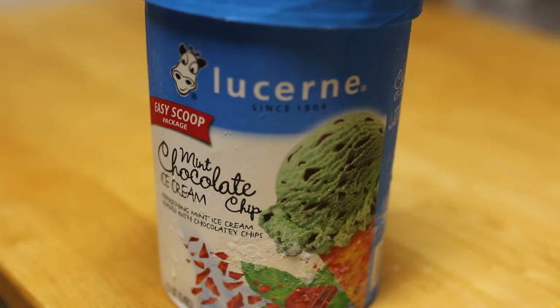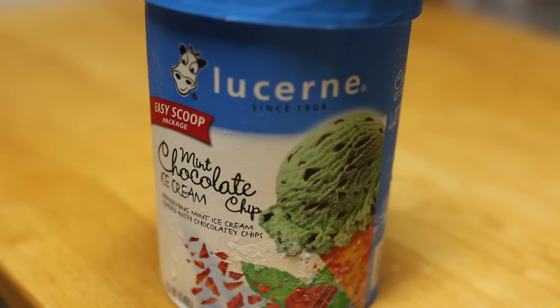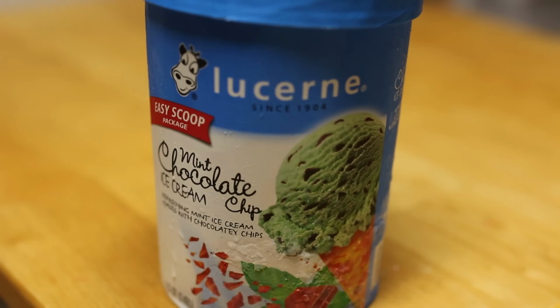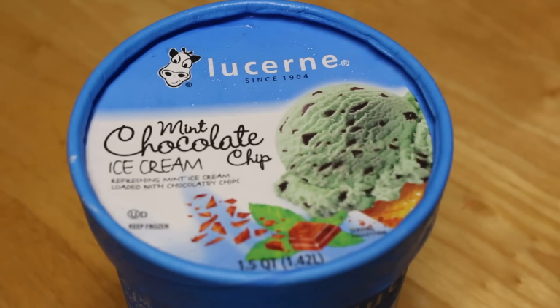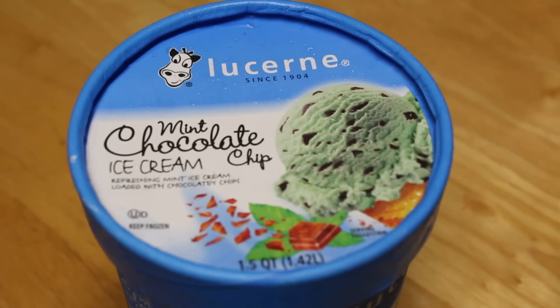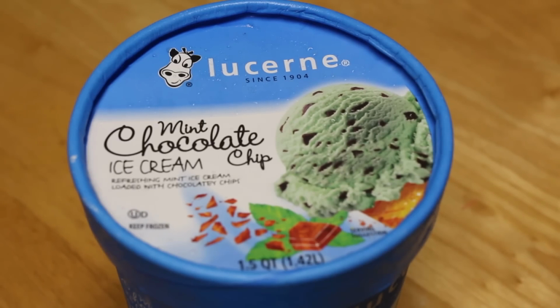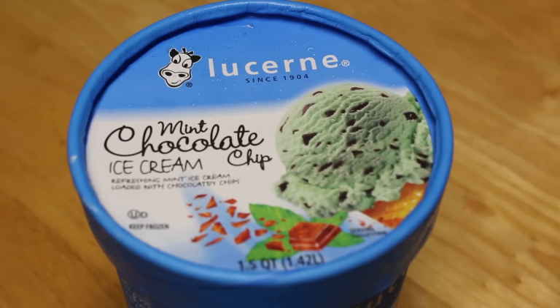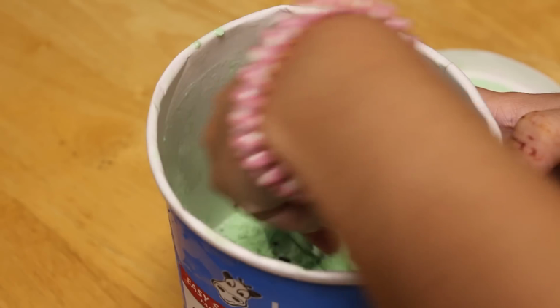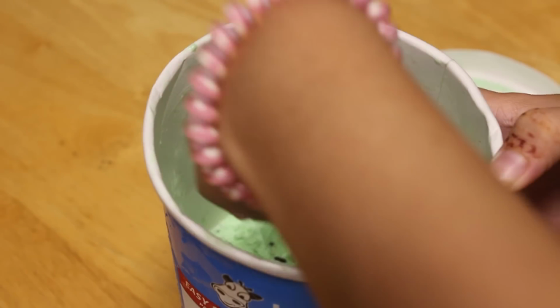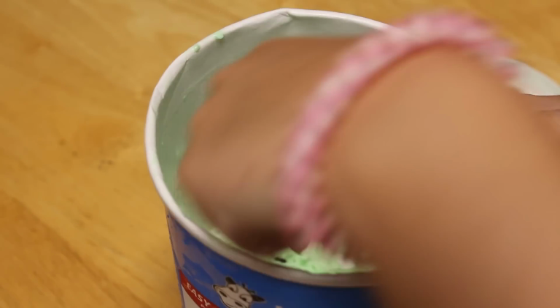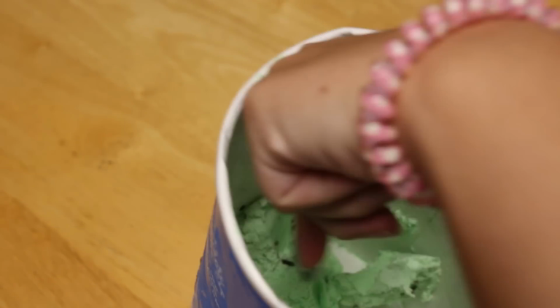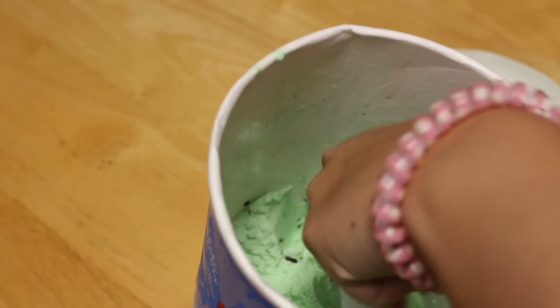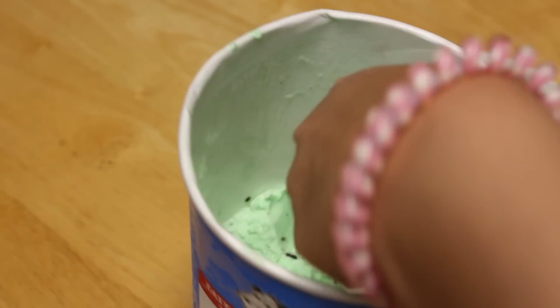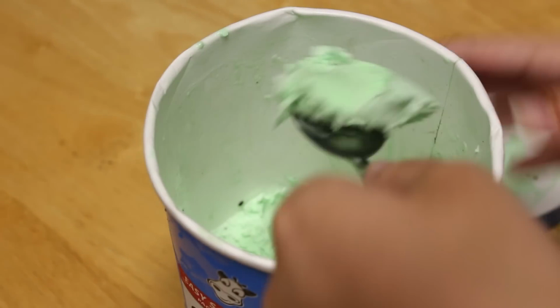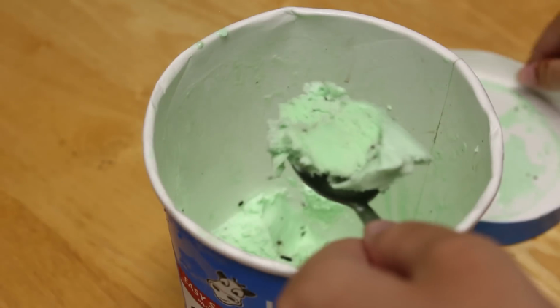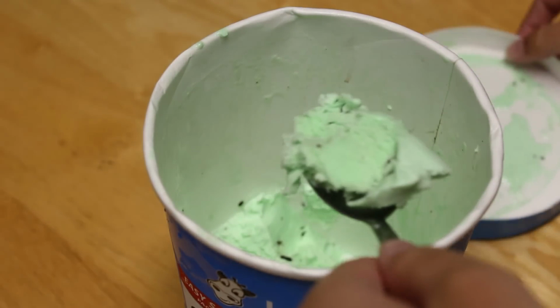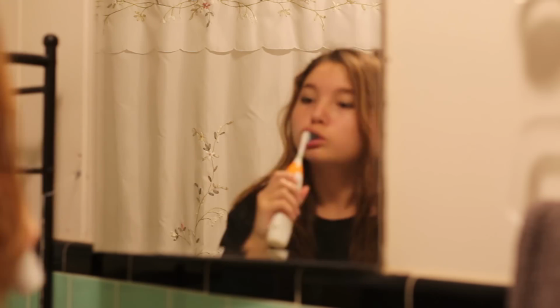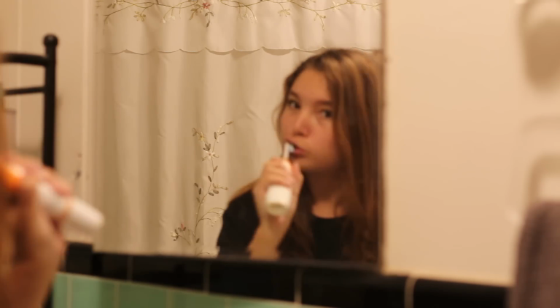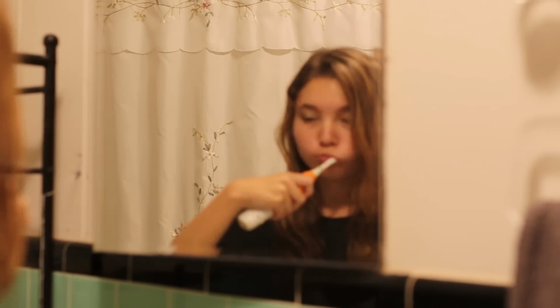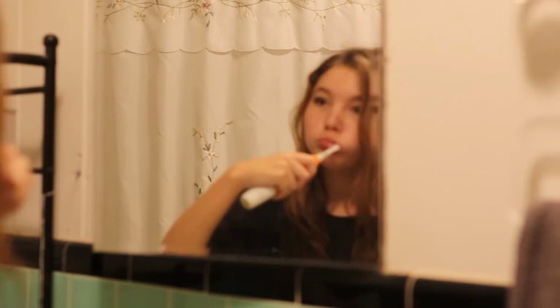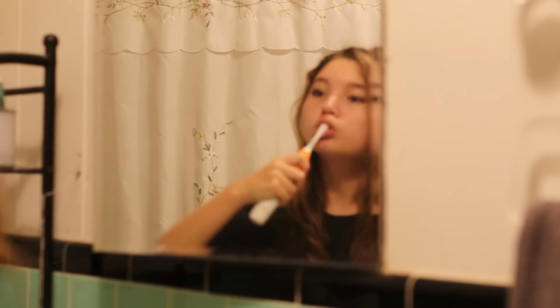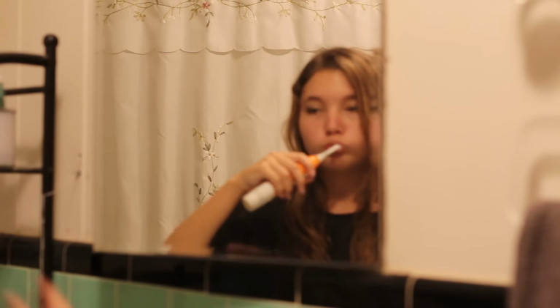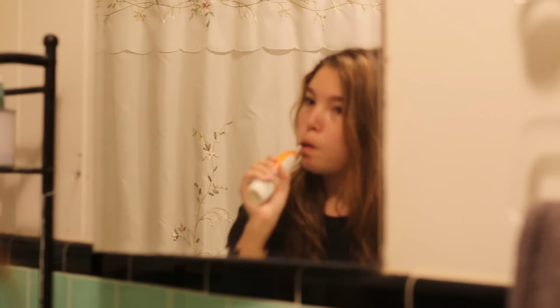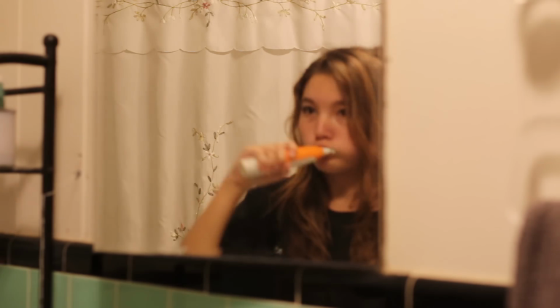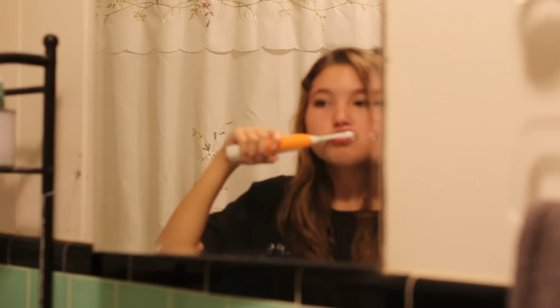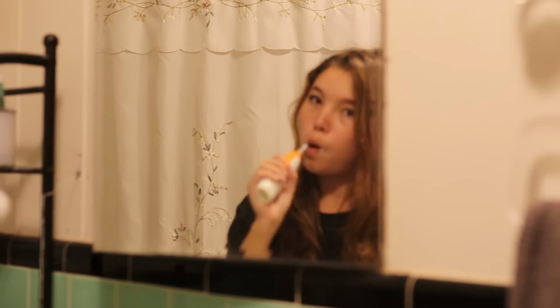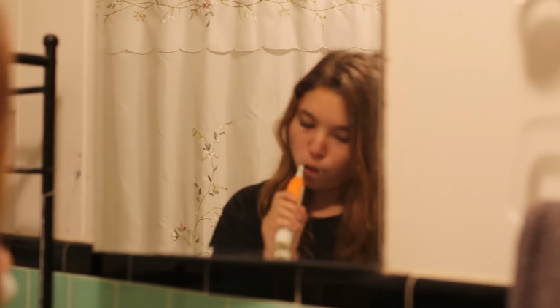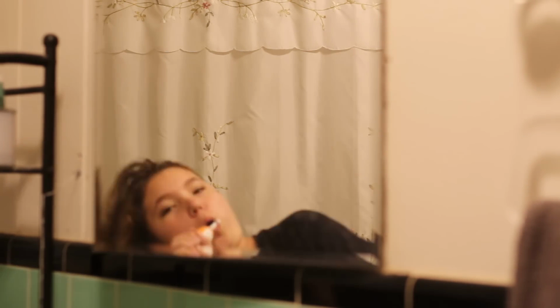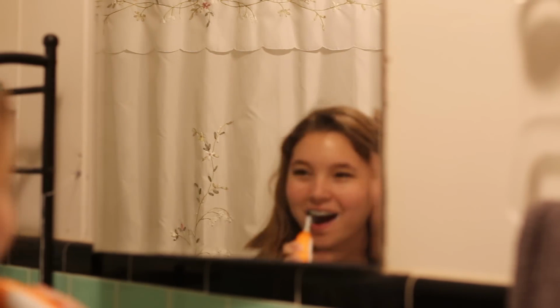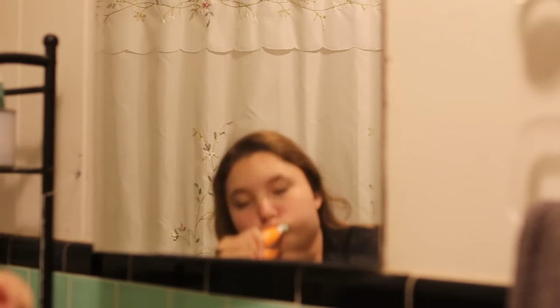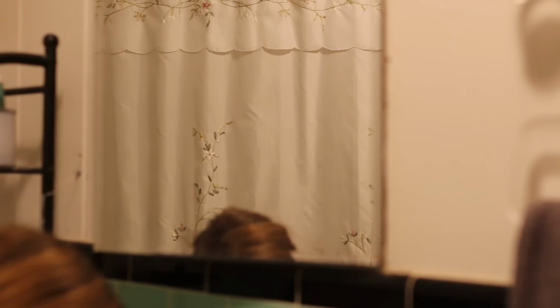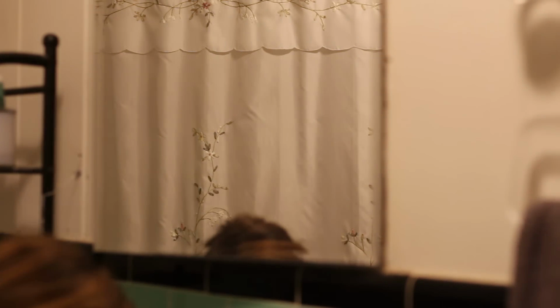Then for dessert, I just had some ice cream because who doesn't love ice cream, honestly? After that, I just brush my teeth, which is pretty self-explanatory.